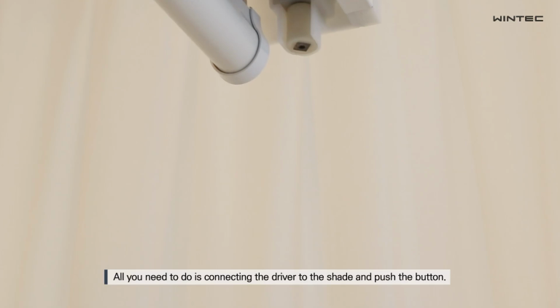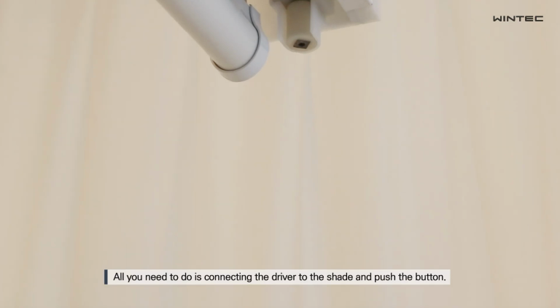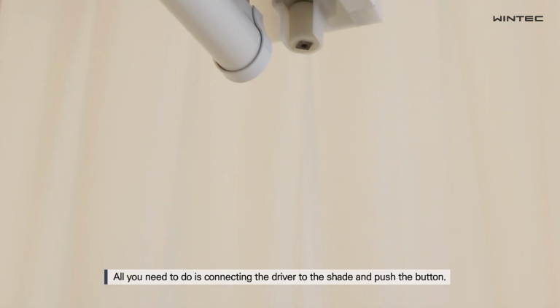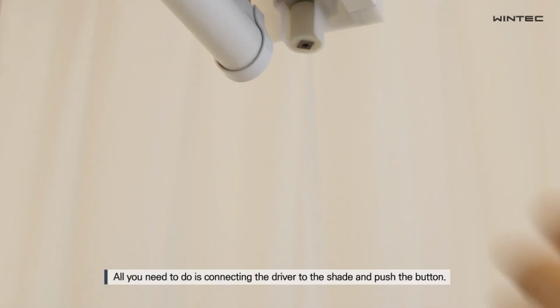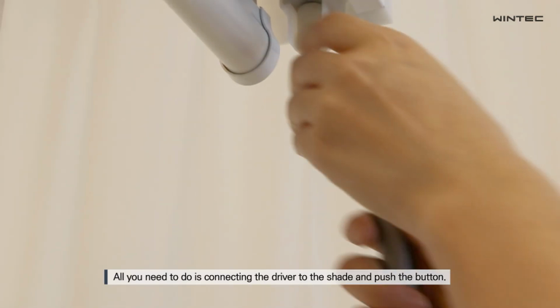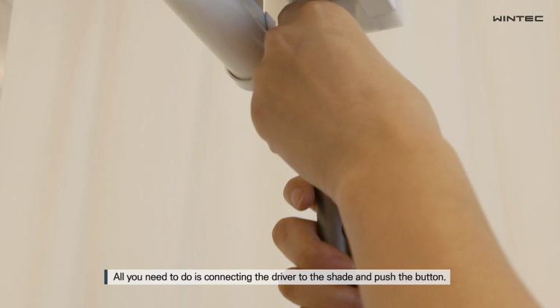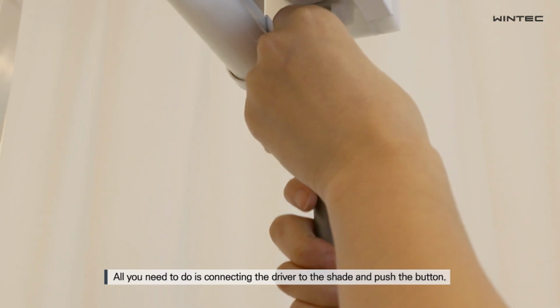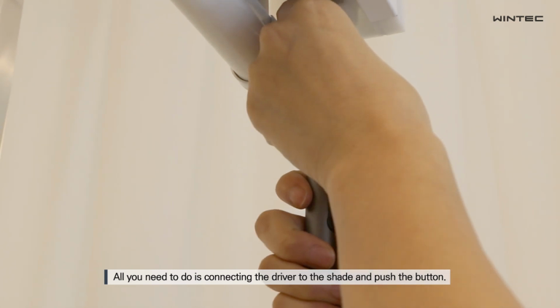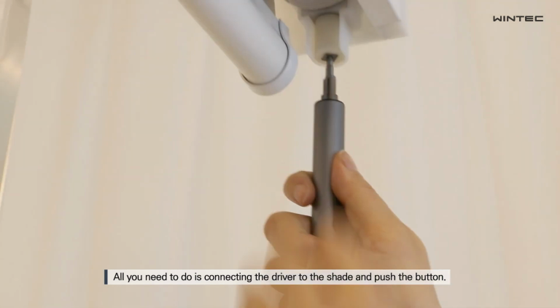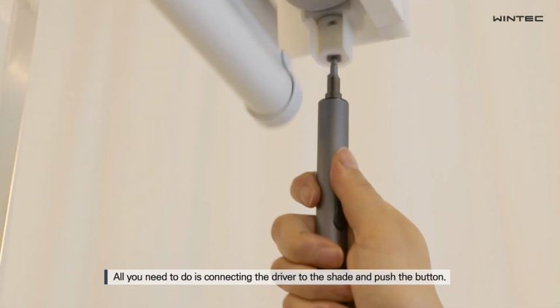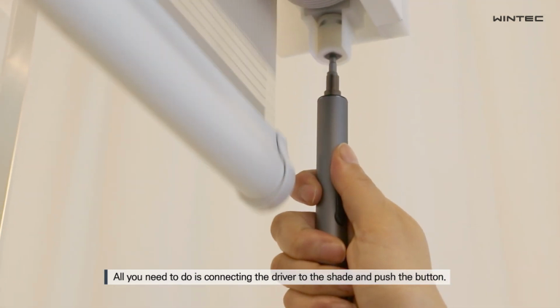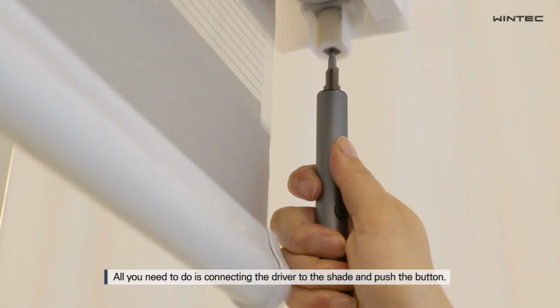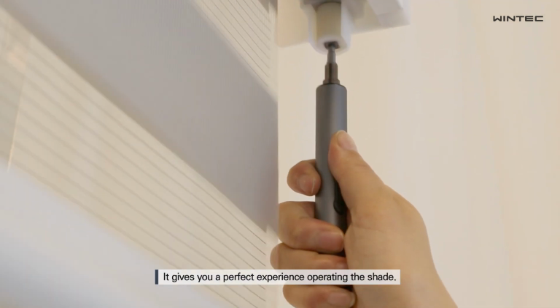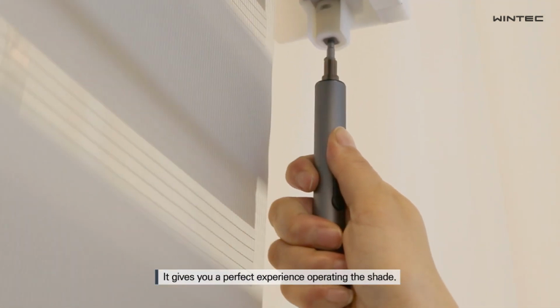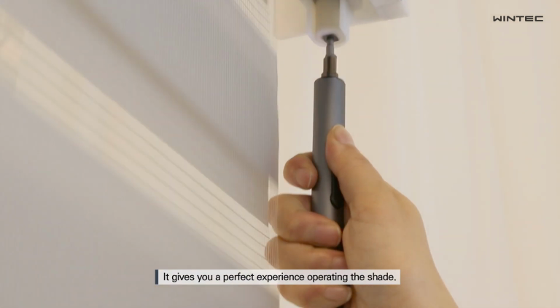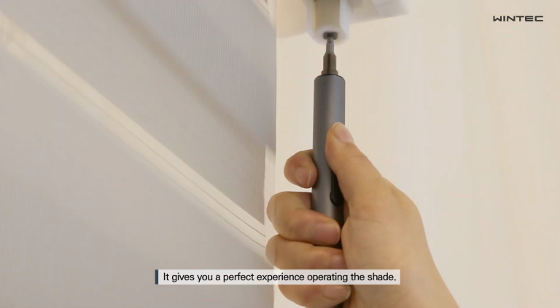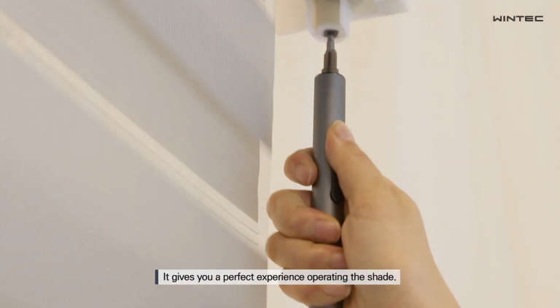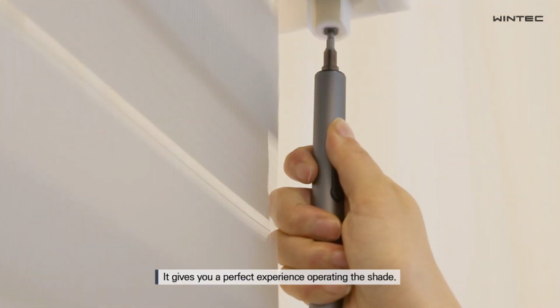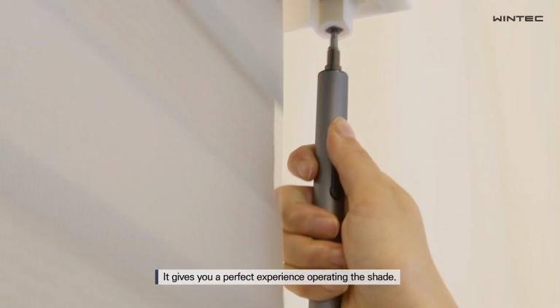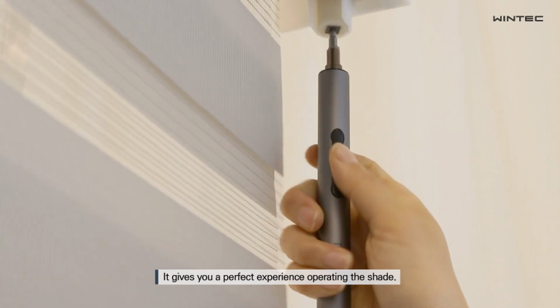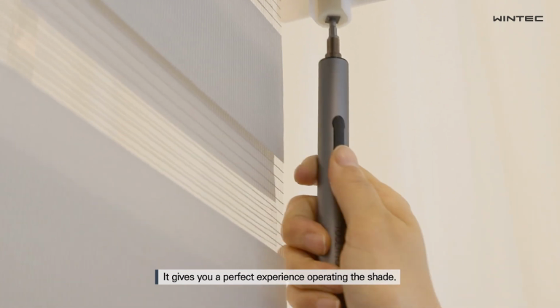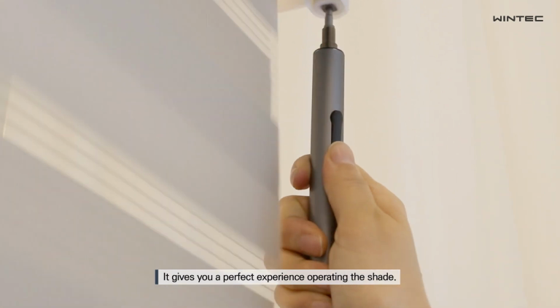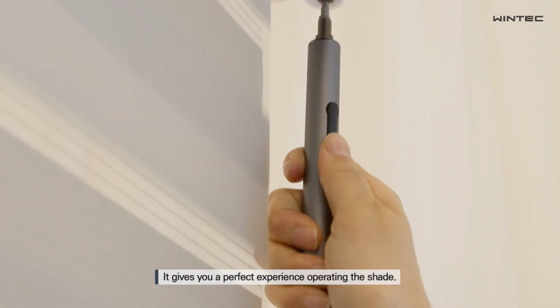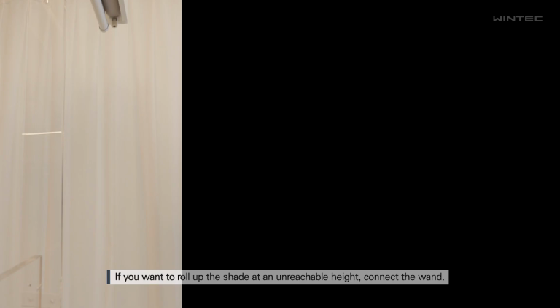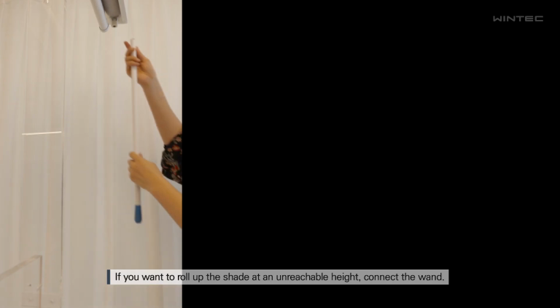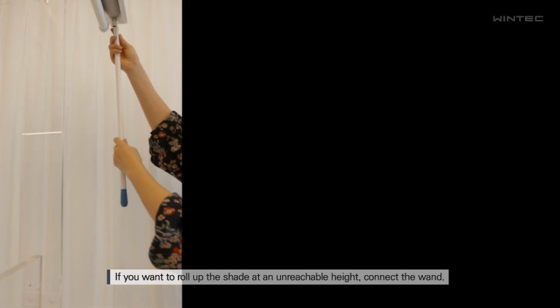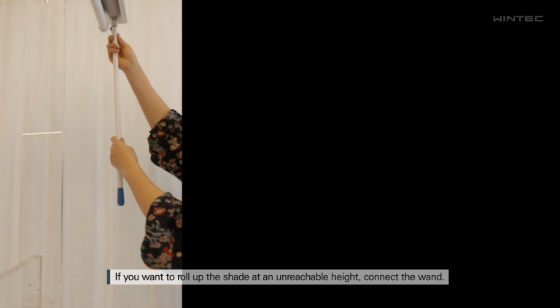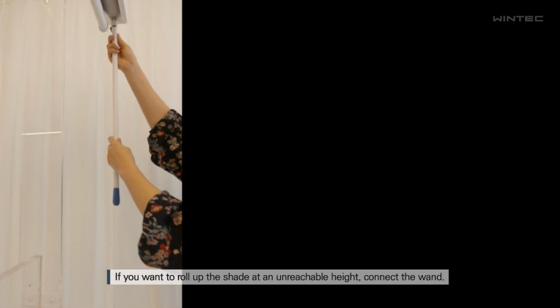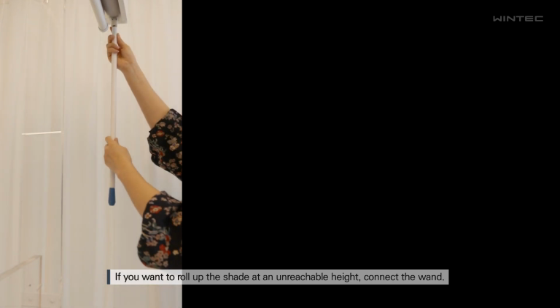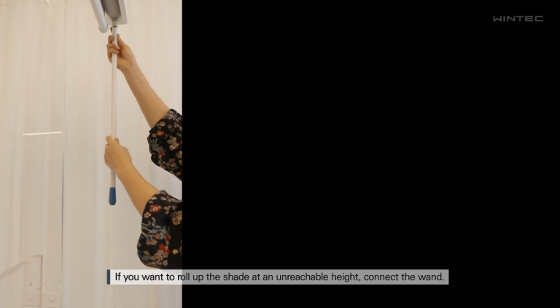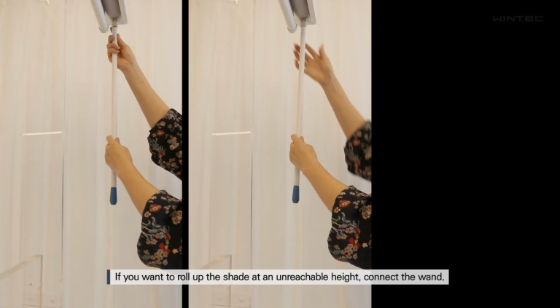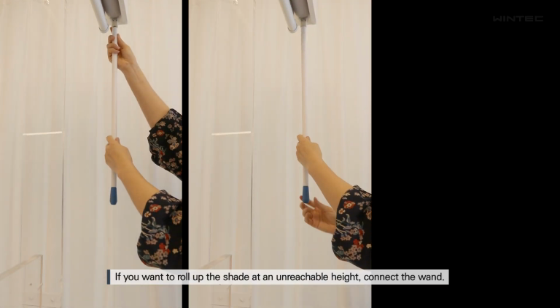All you need to do is connect the driver to the shade and push the button. It gives you a perfect experience operating the shade. If you want to roll up the shade at an unreachable height,